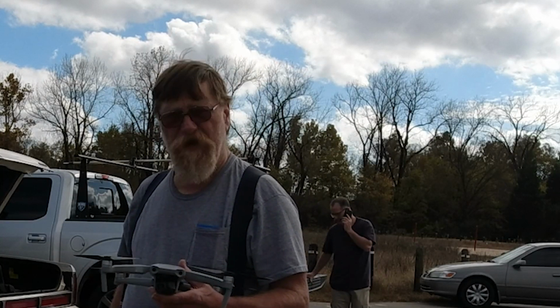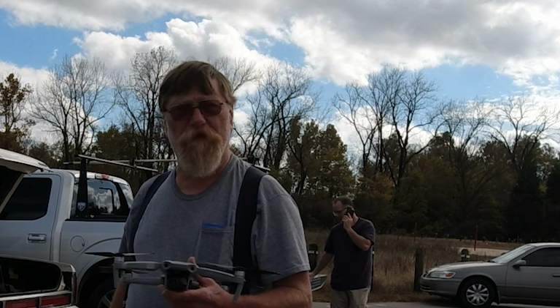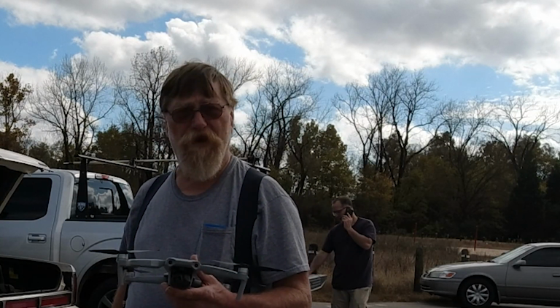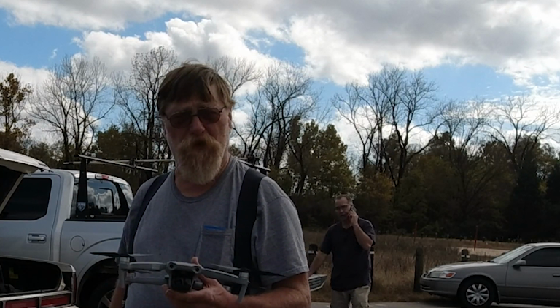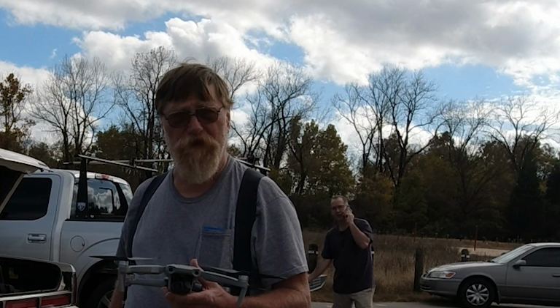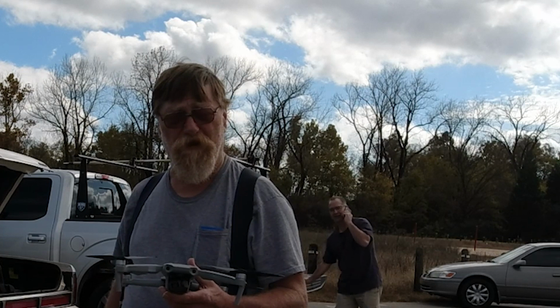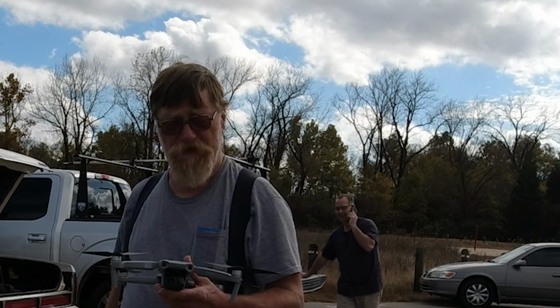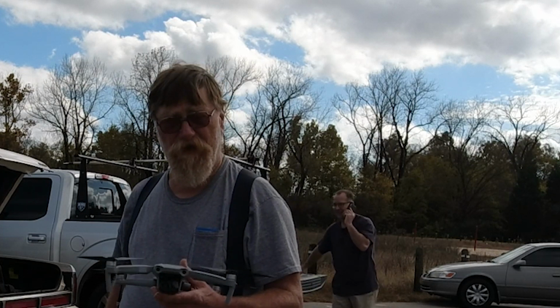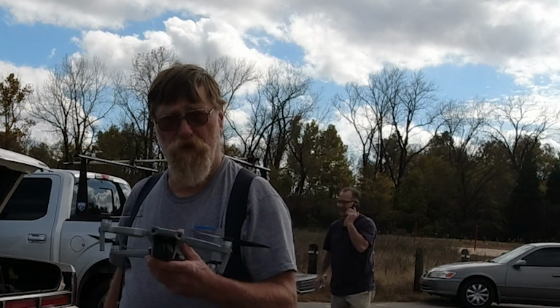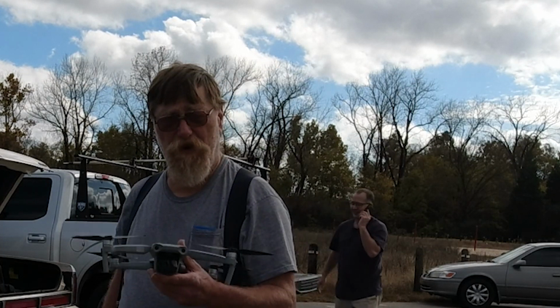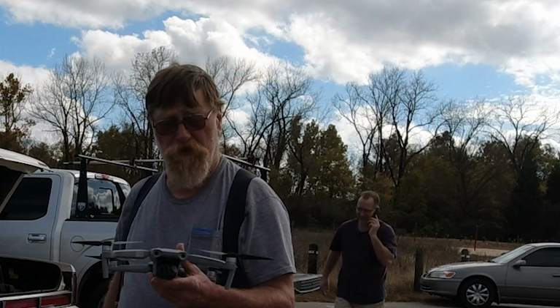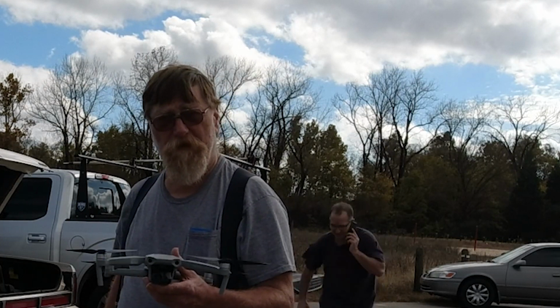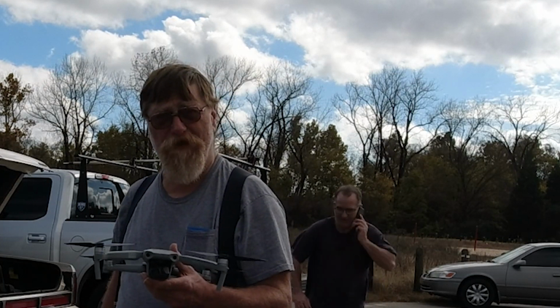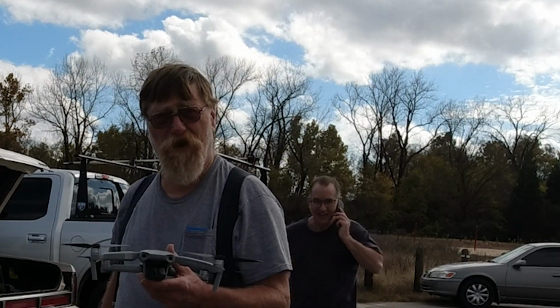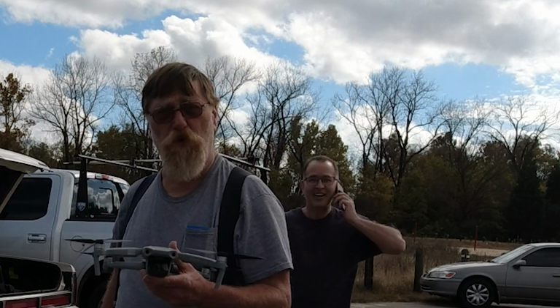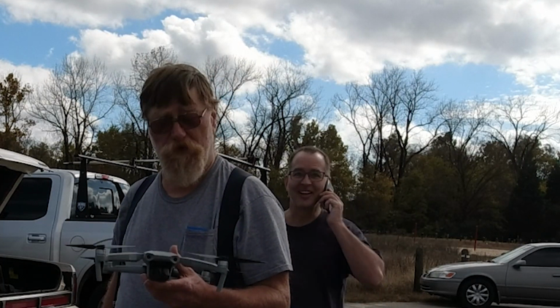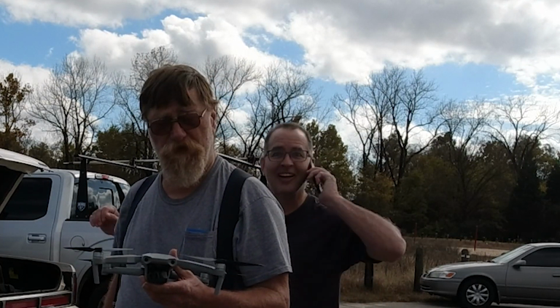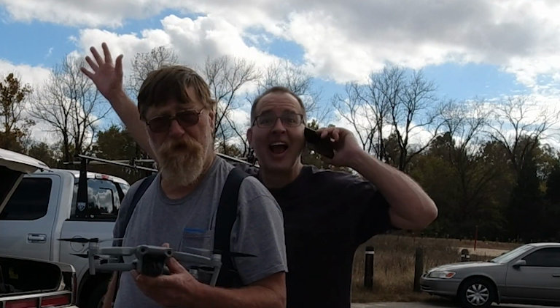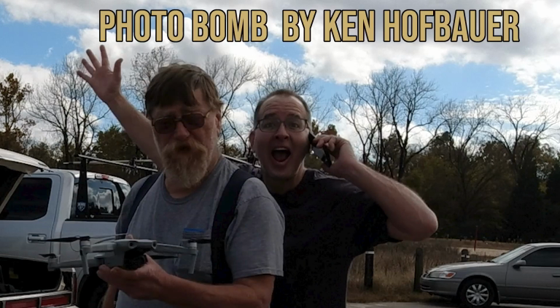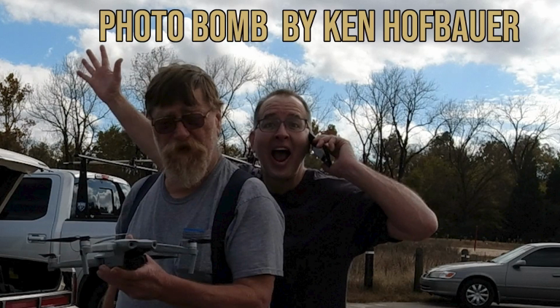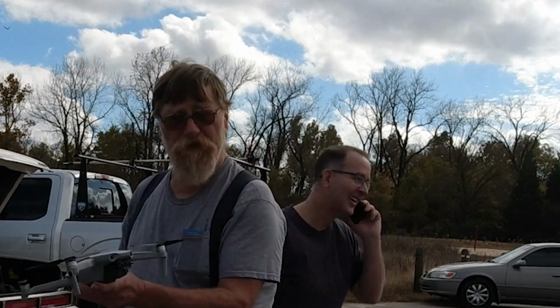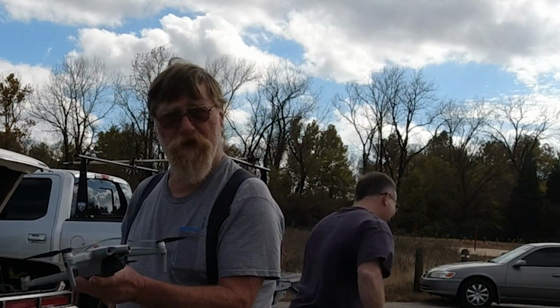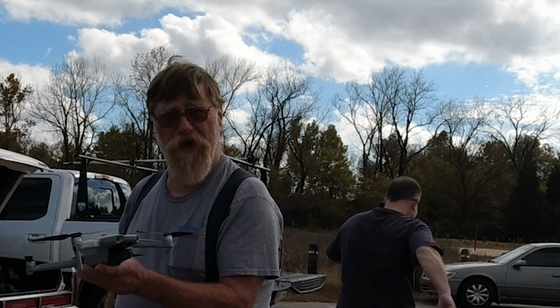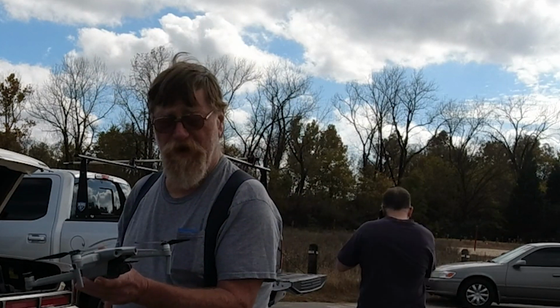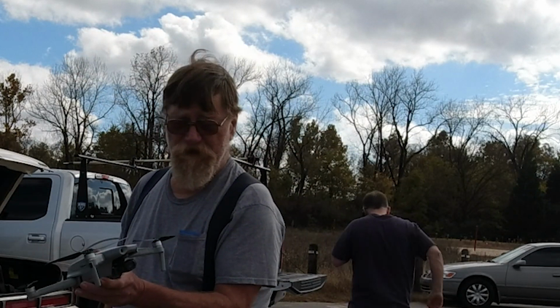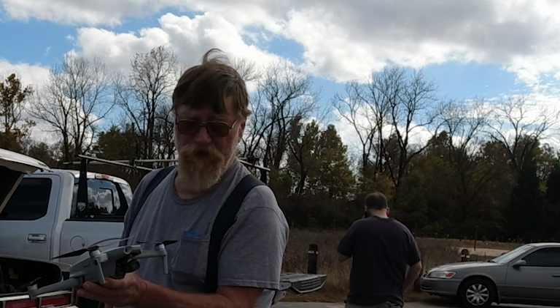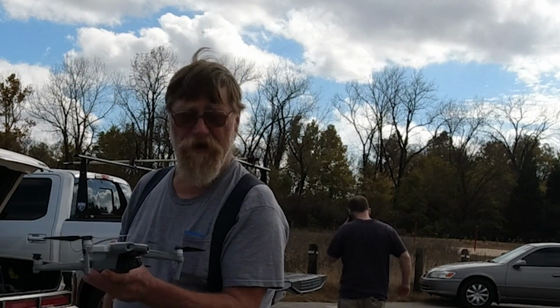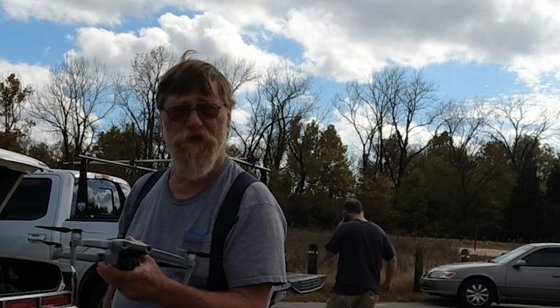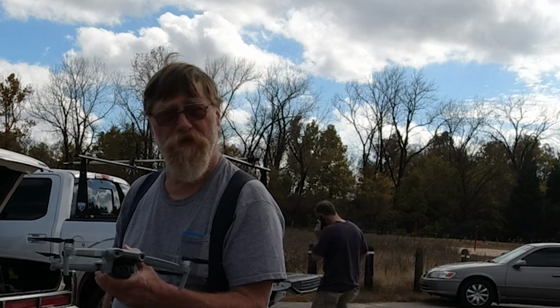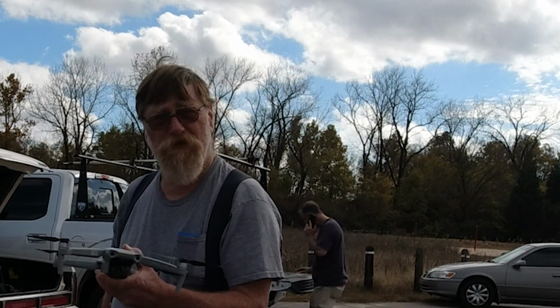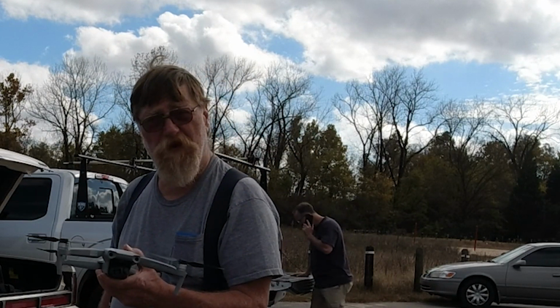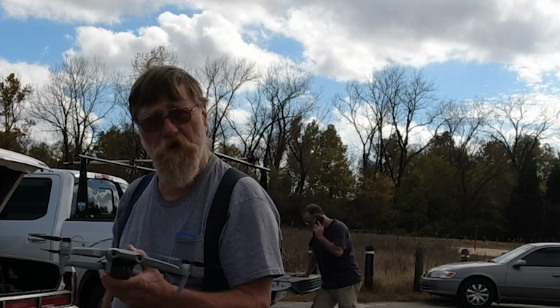Hey everybody, Mal here at 400 AGL. Brand new Mavic Air 2 — such a deal. Going to fly it today and kind of check under the hood.